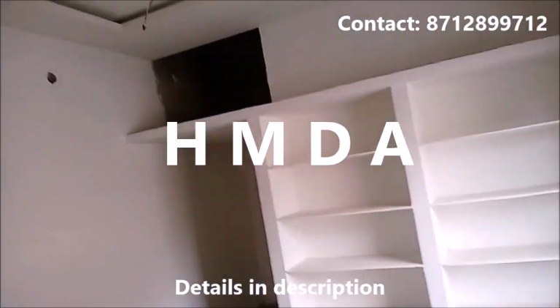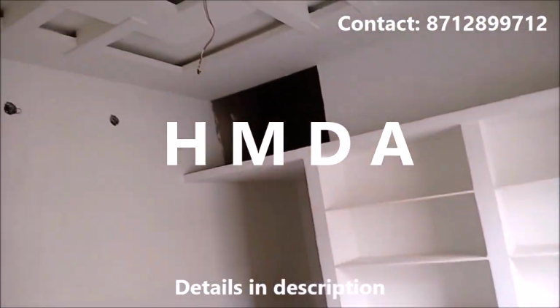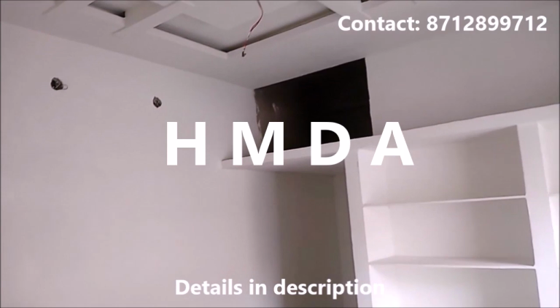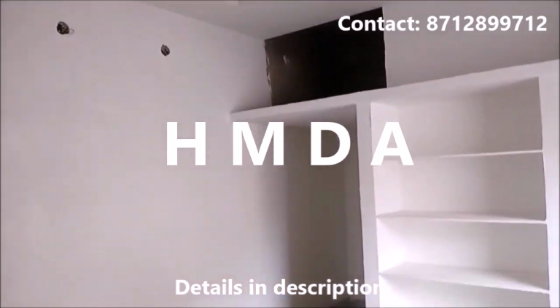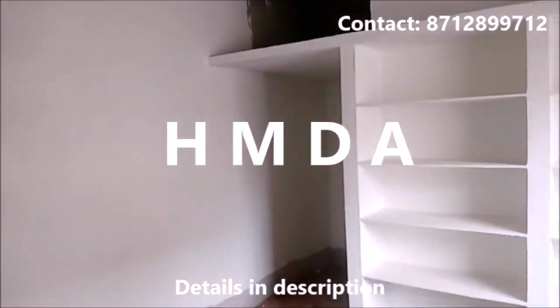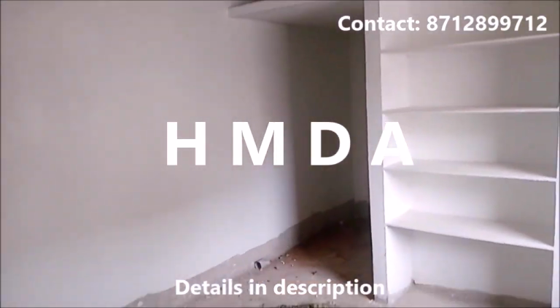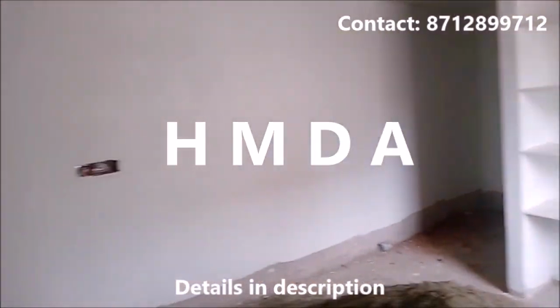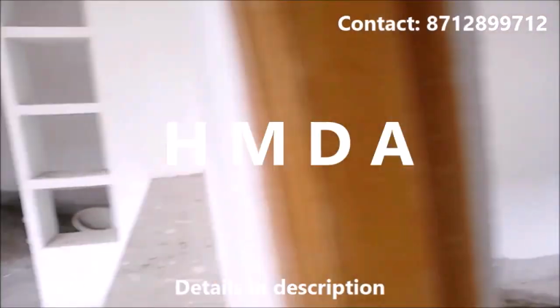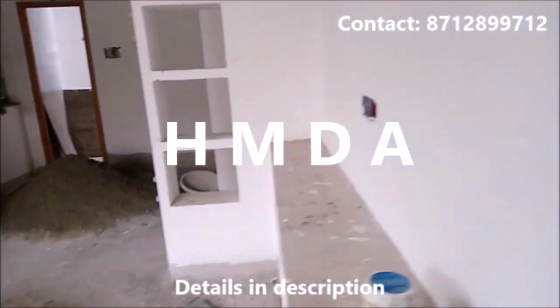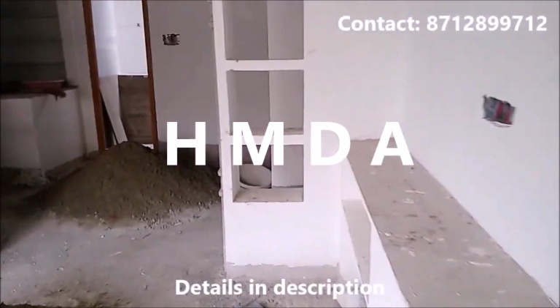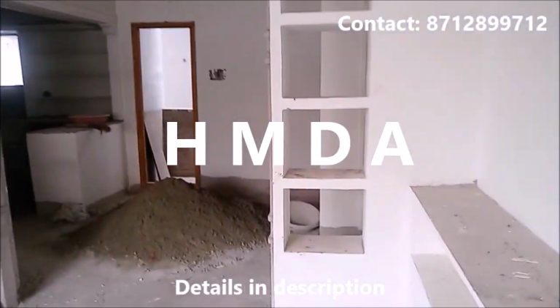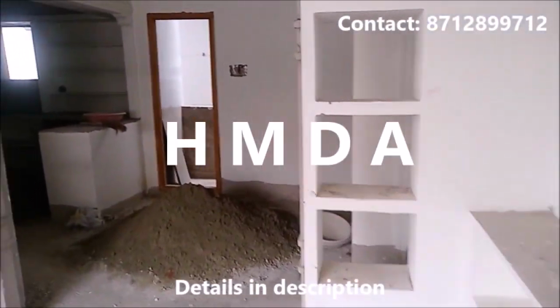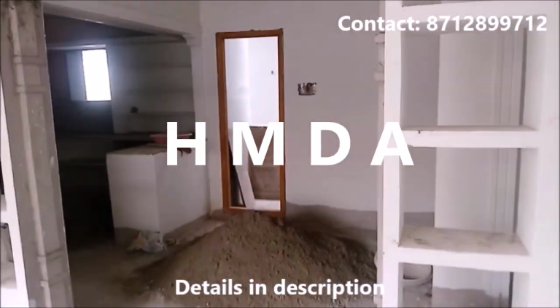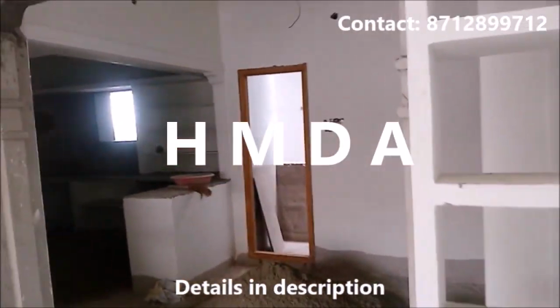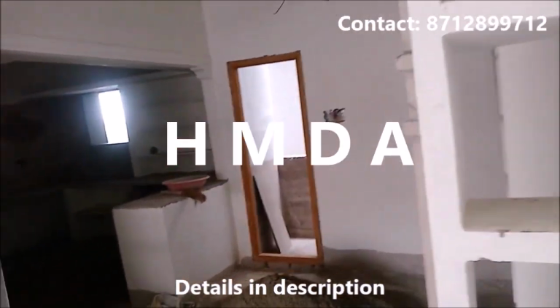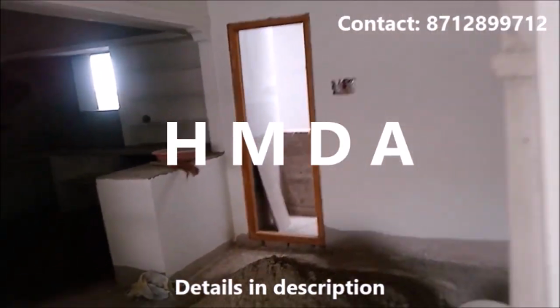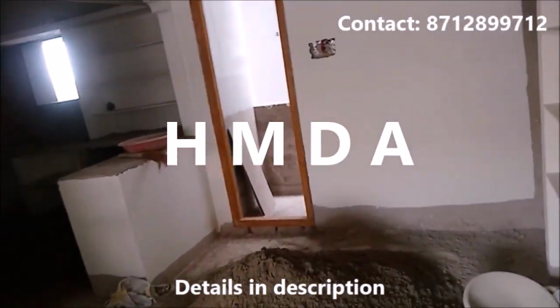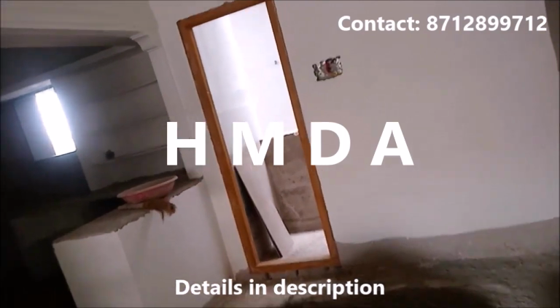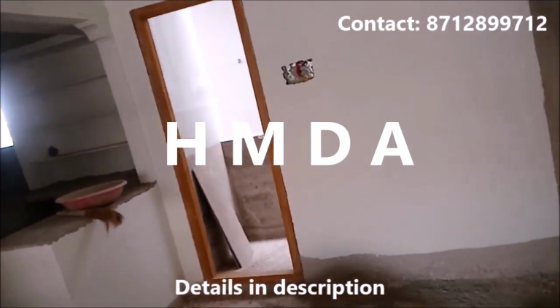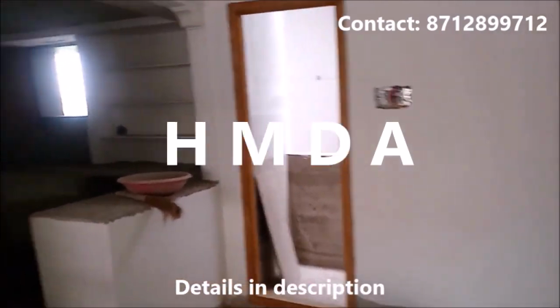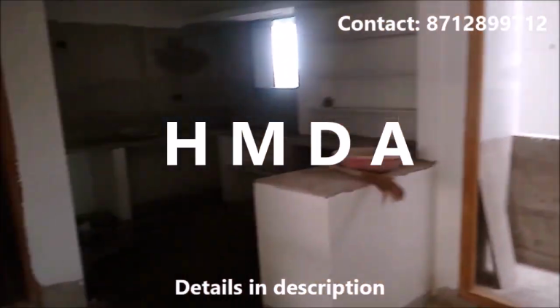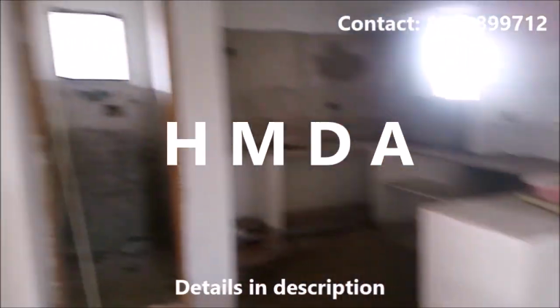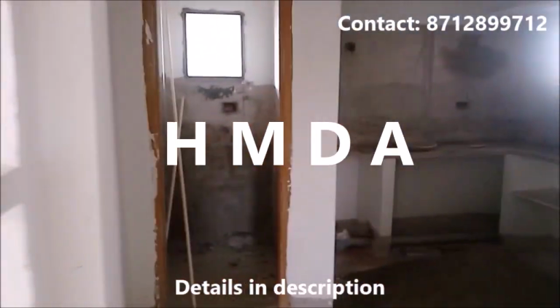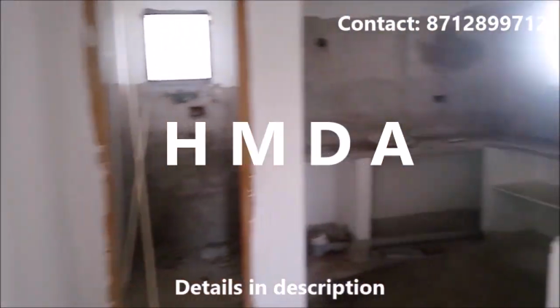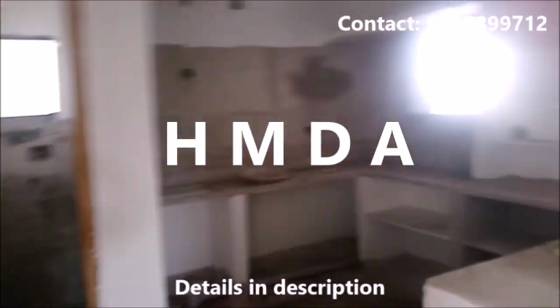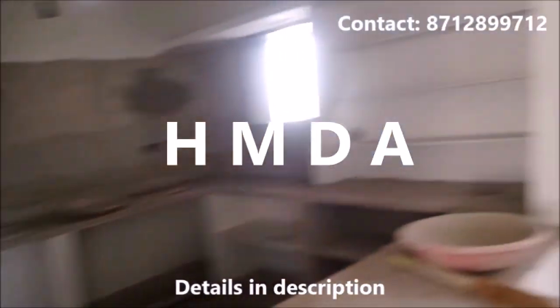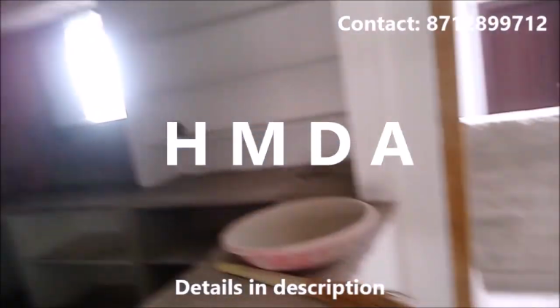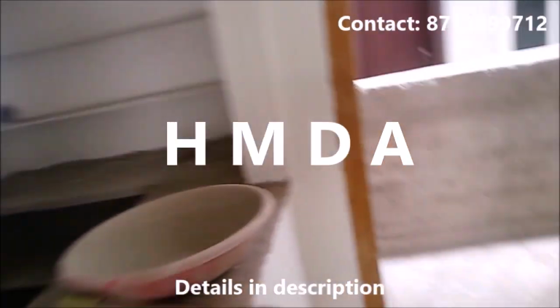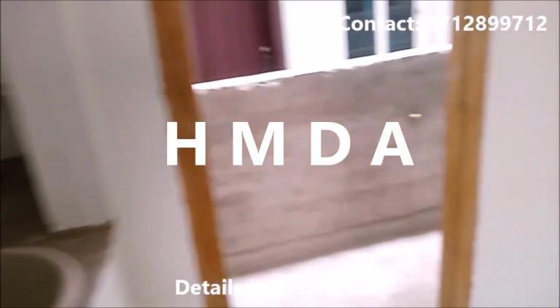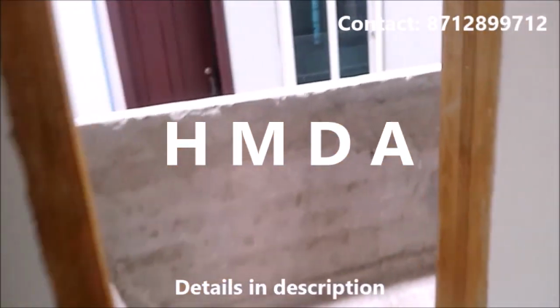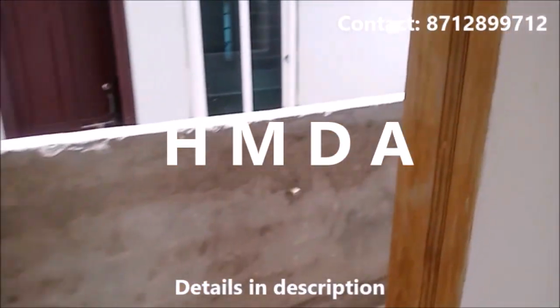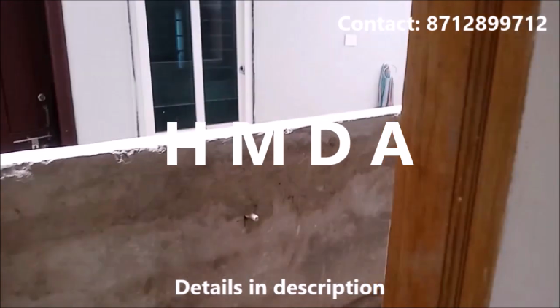Bedroom attached bath, training, pool, kitchen, washing area.